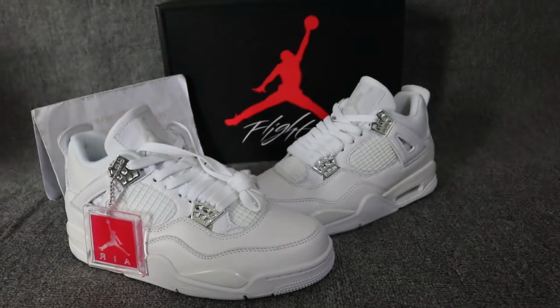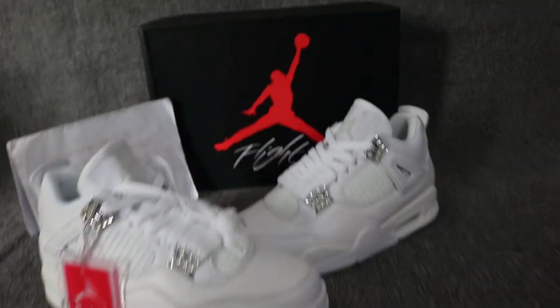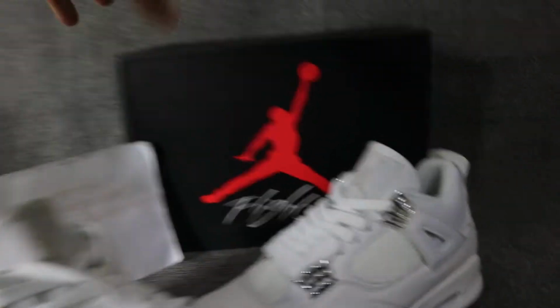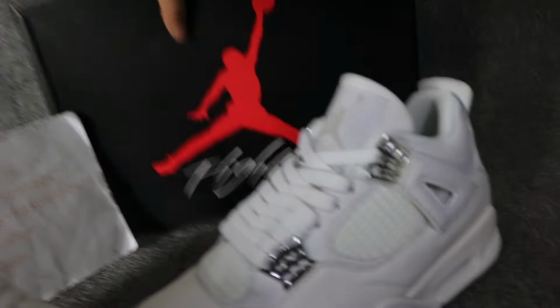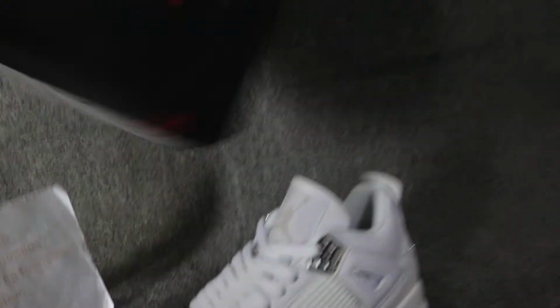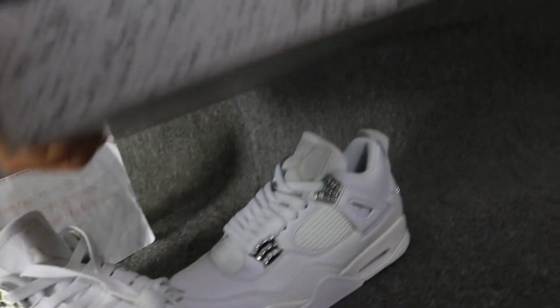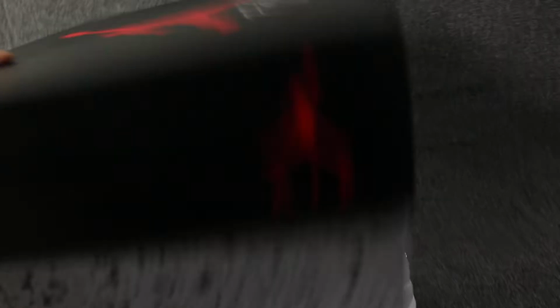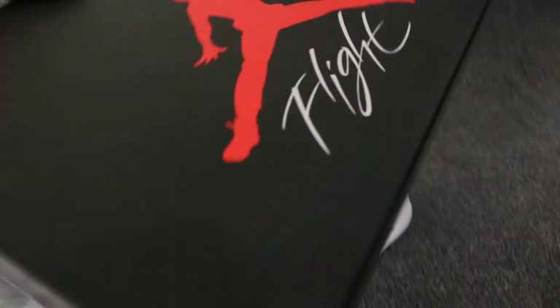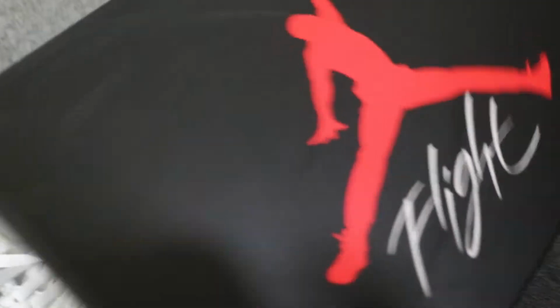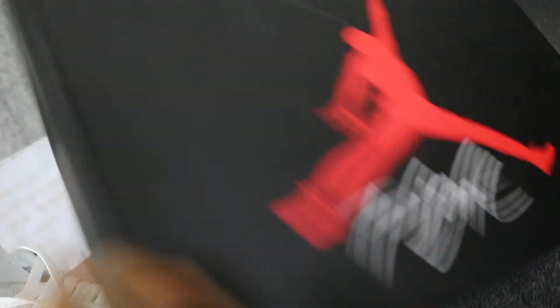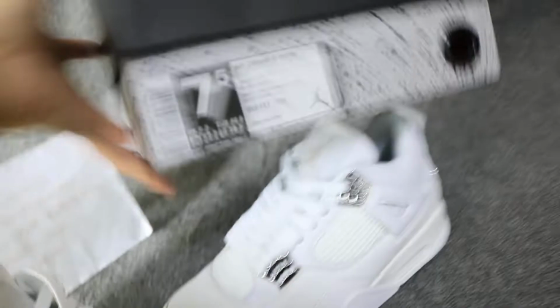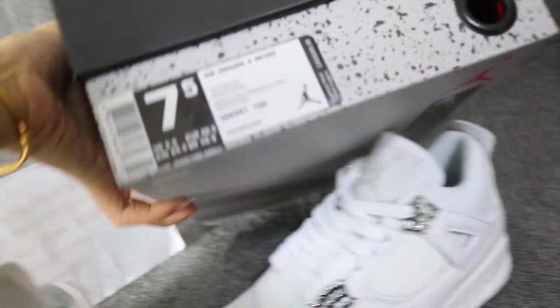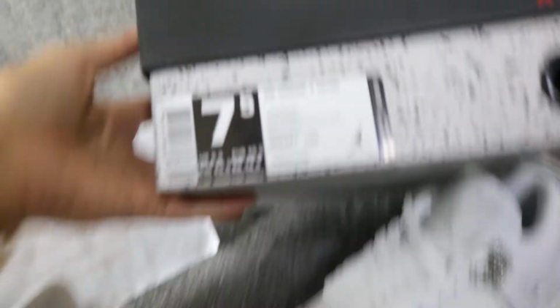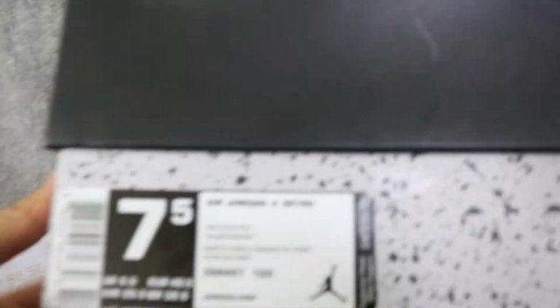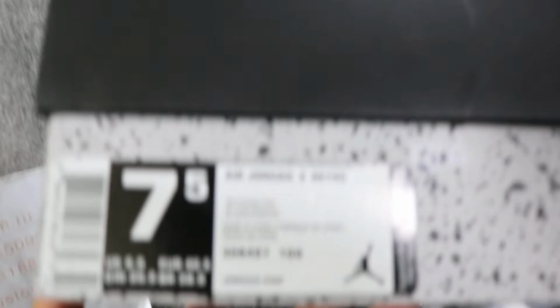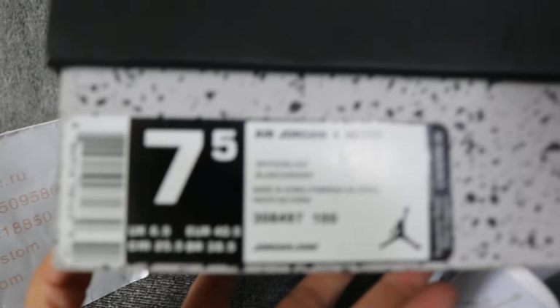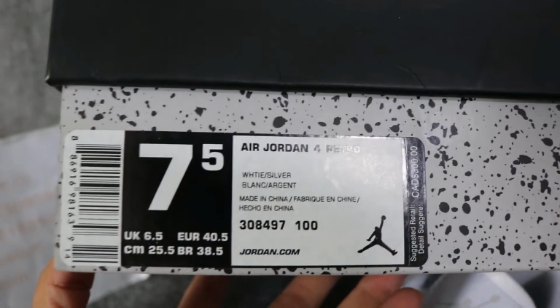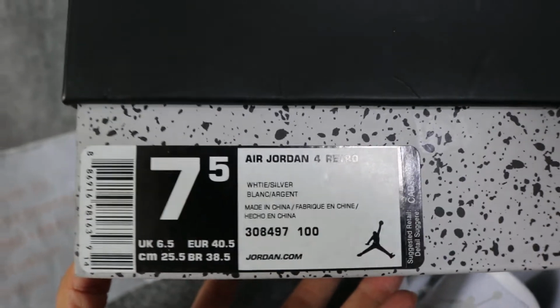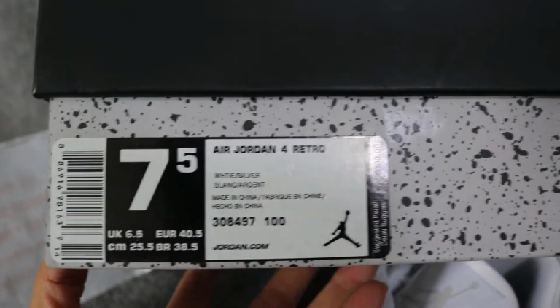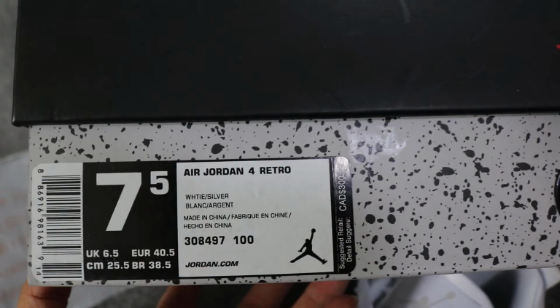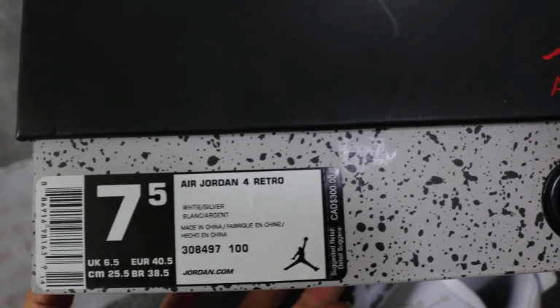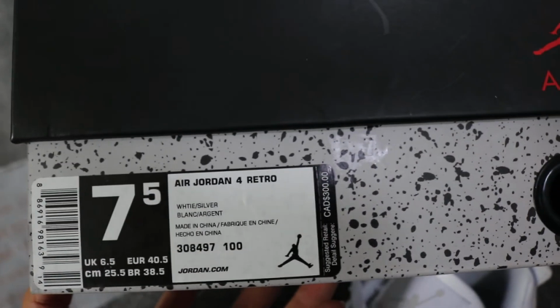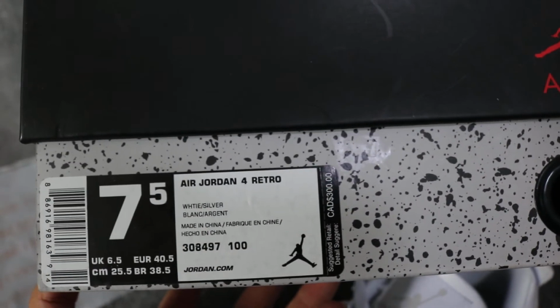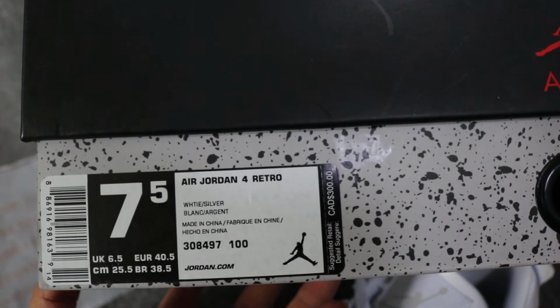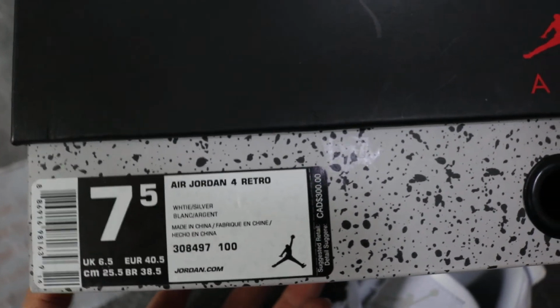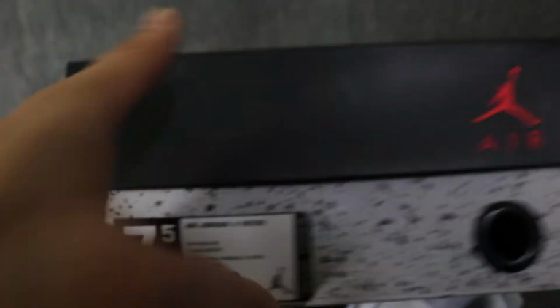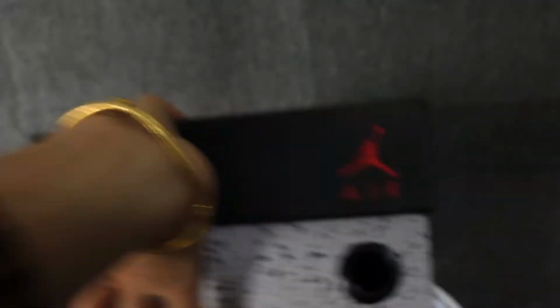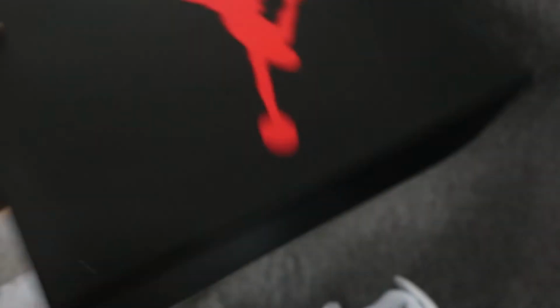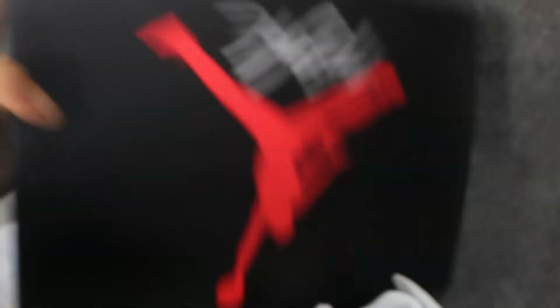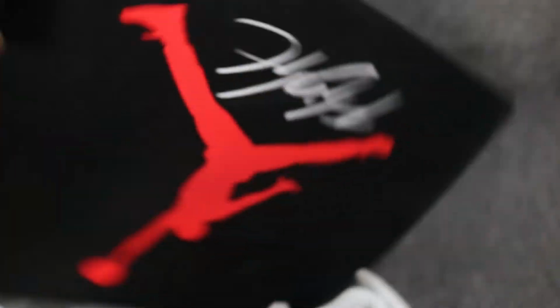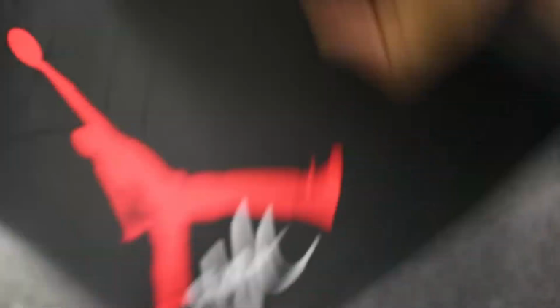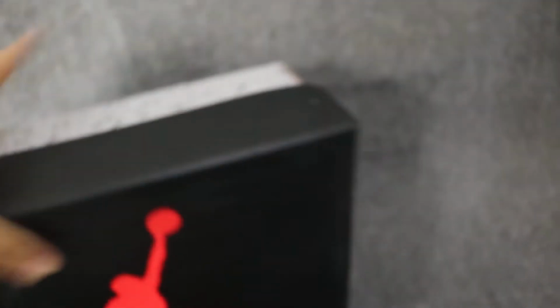Okay, the box. Take a close look. The label. And this is the original box.